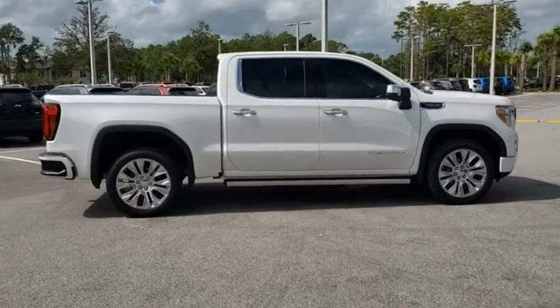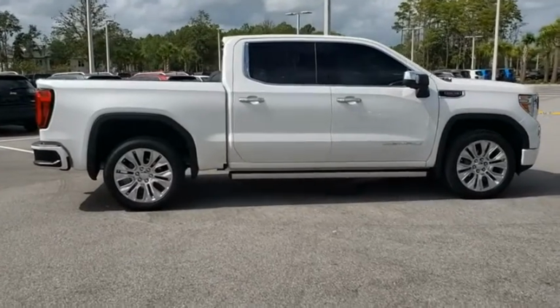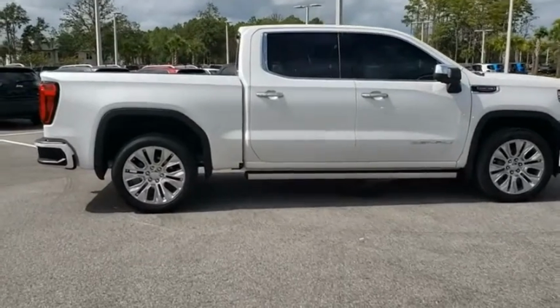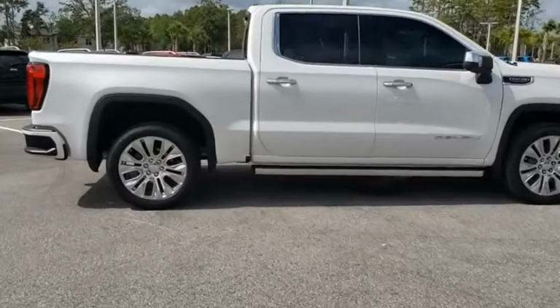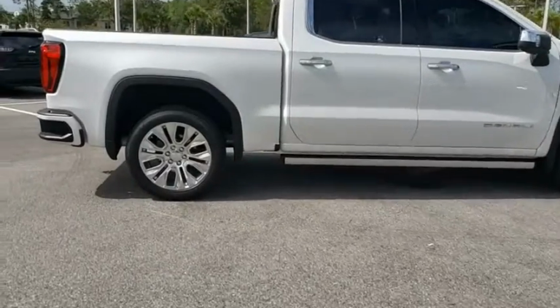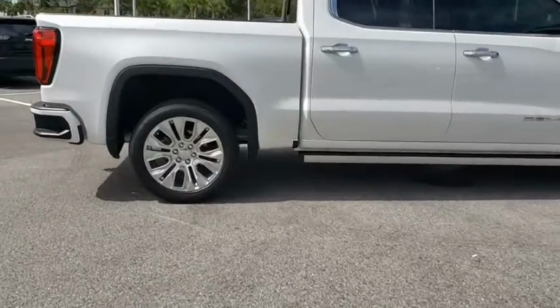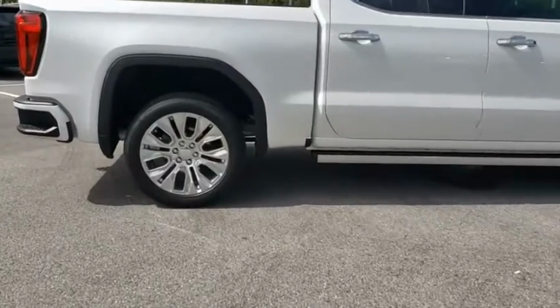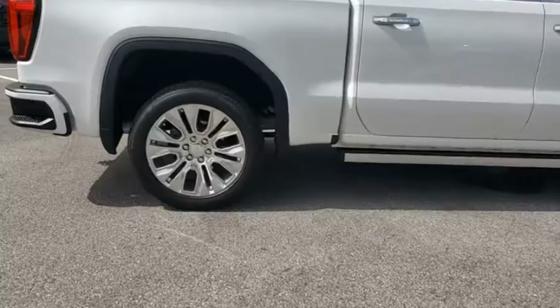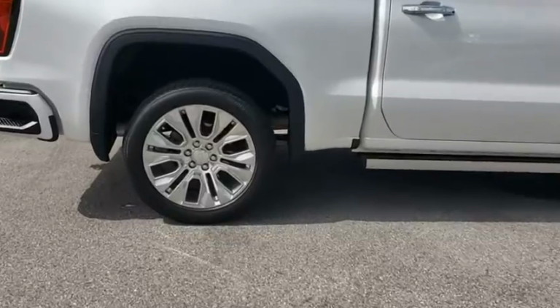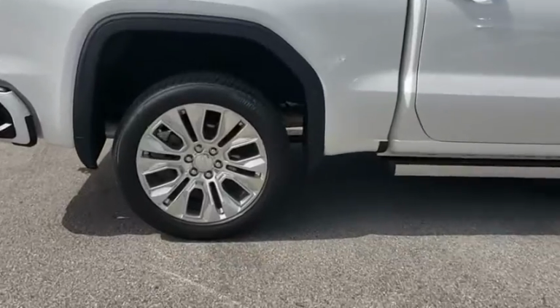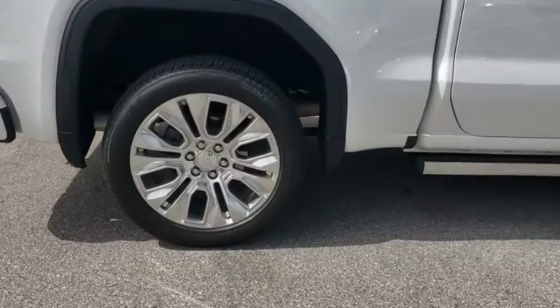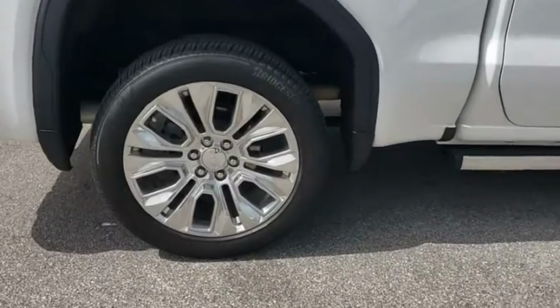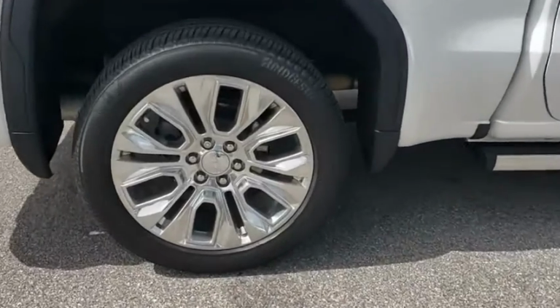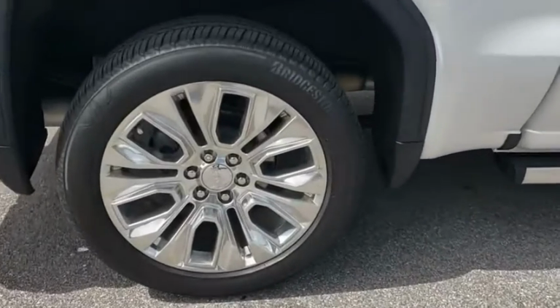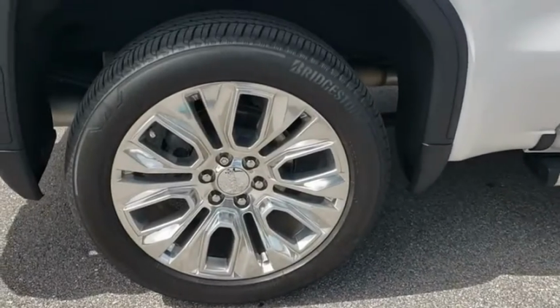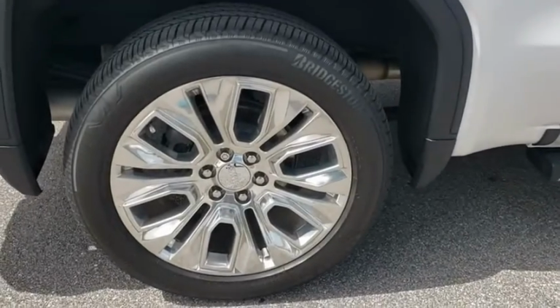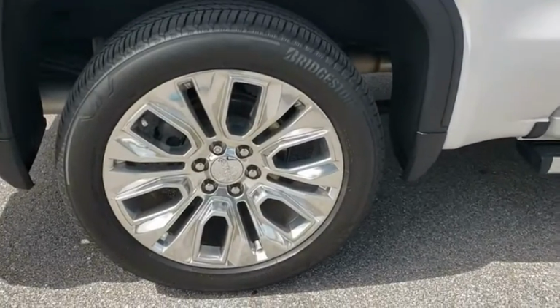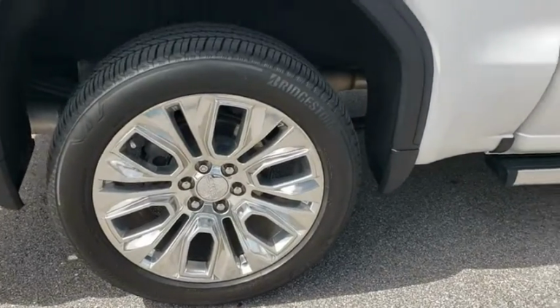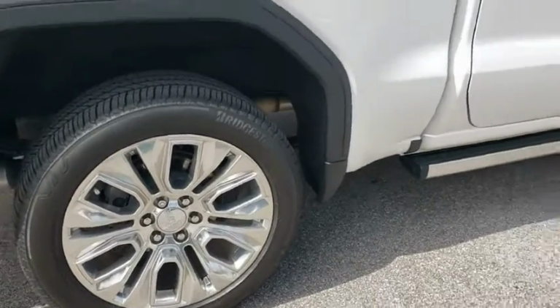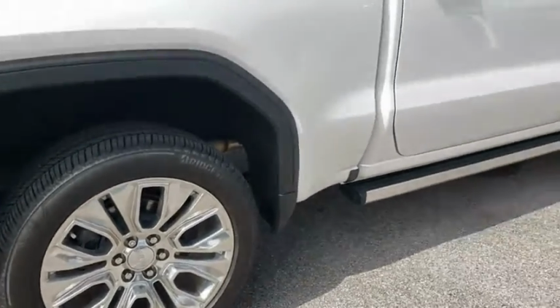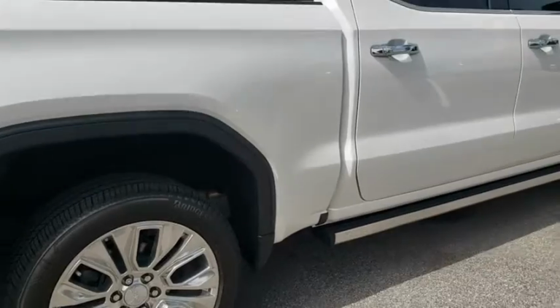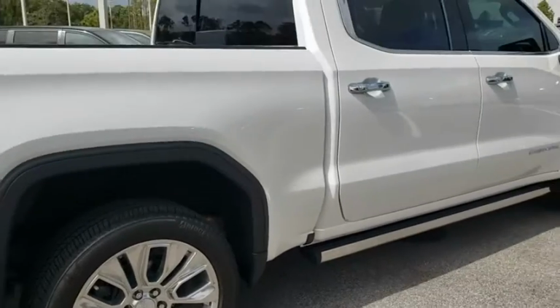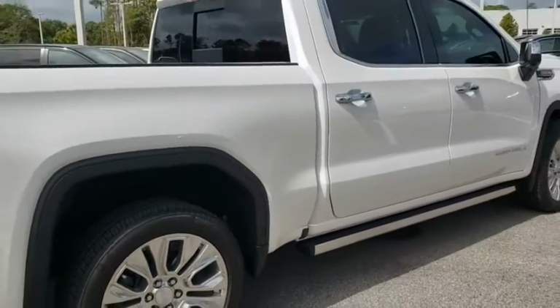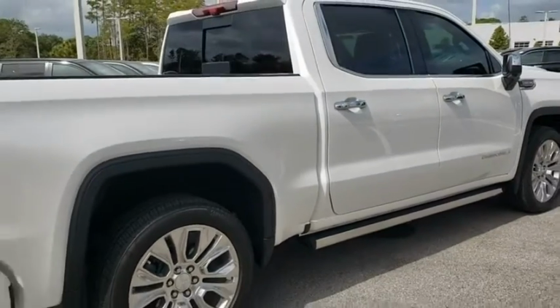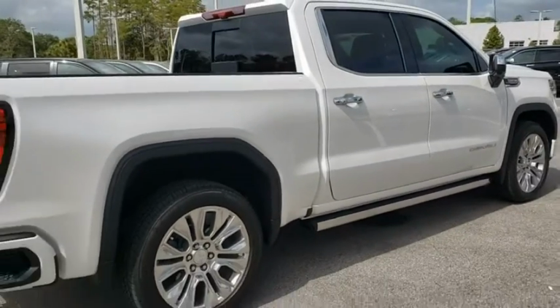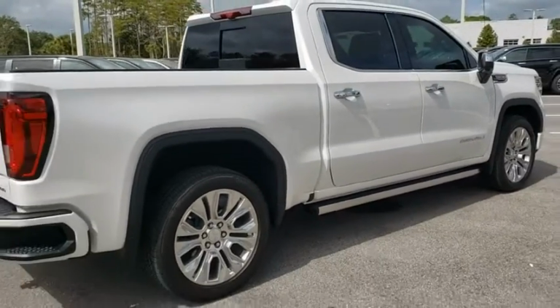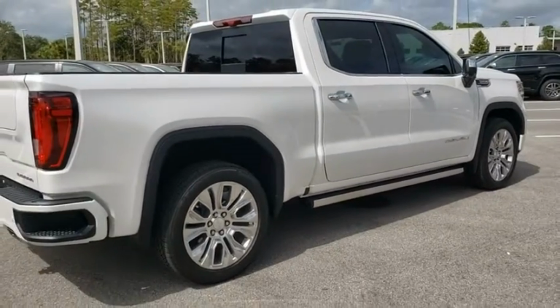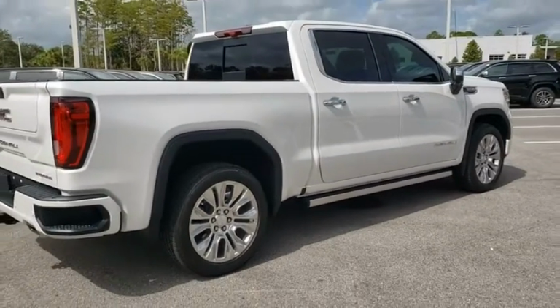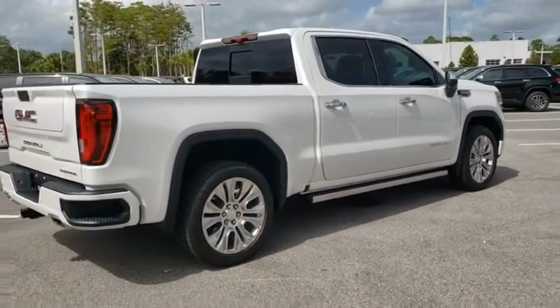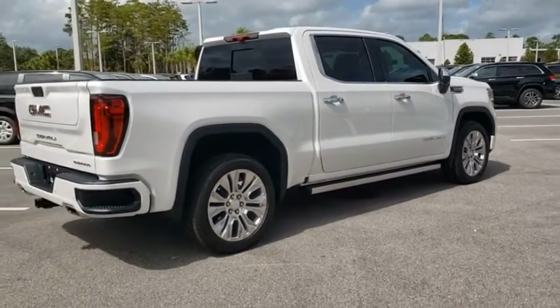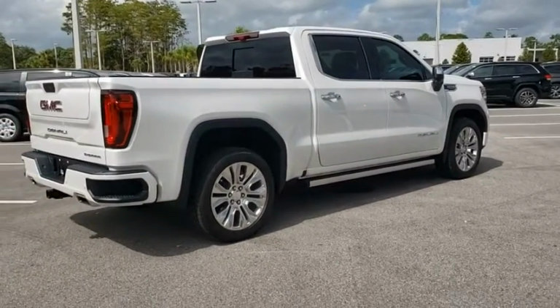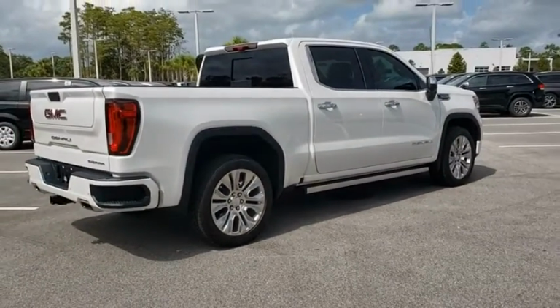The Sierra 1500 now comes with an automatic transmission that combines high-max hauling capability with precise control. This vehicle has less than 9,000 miles. Here are some of this vehicle's great options.